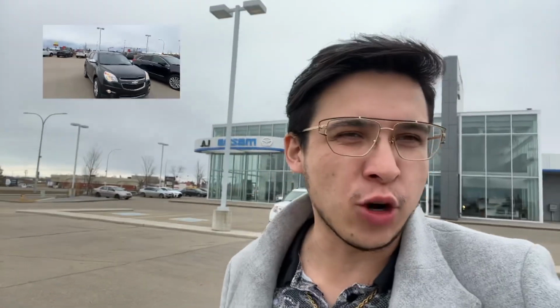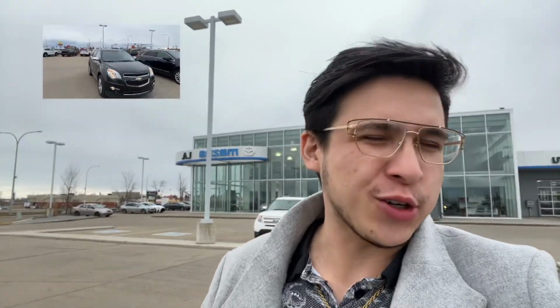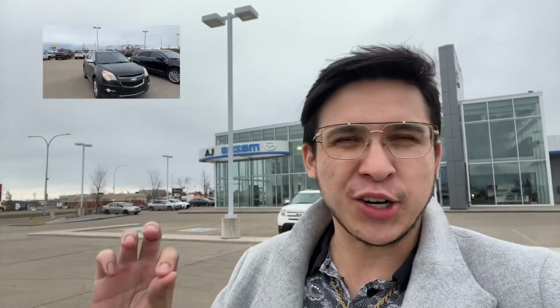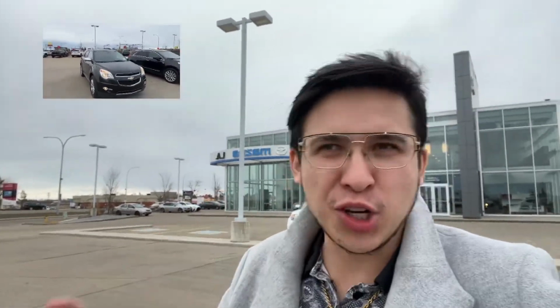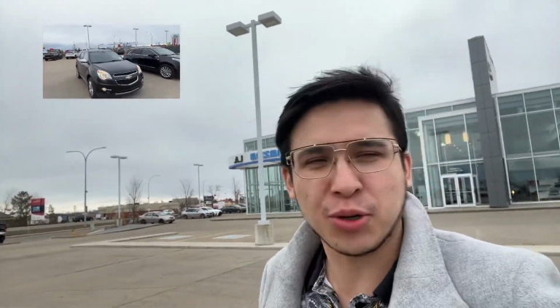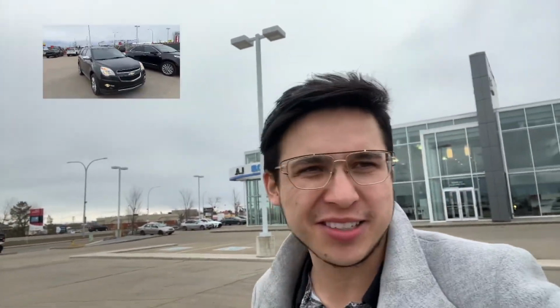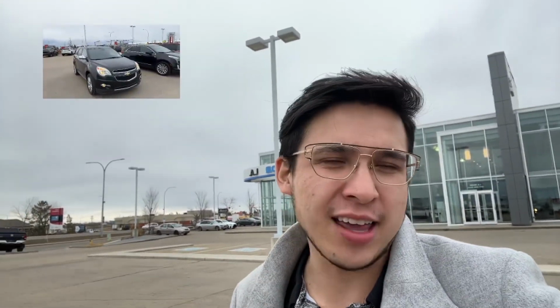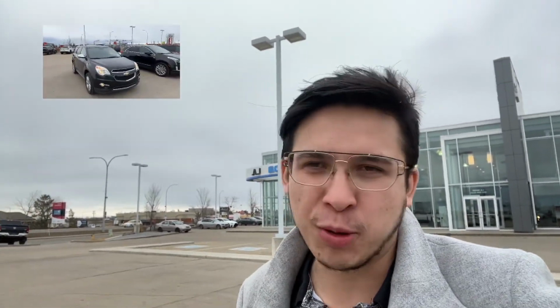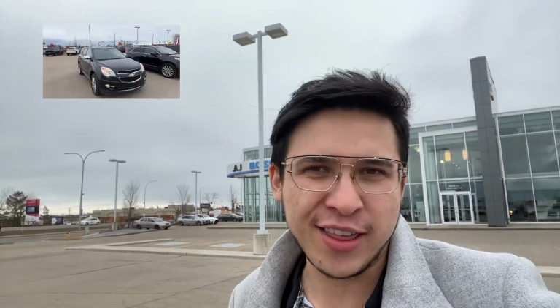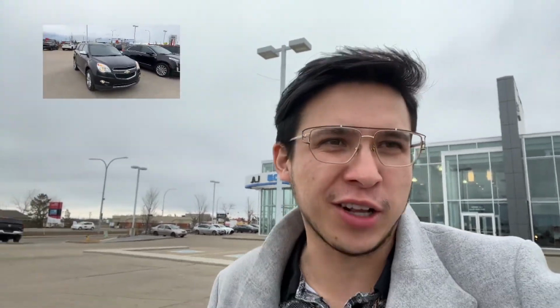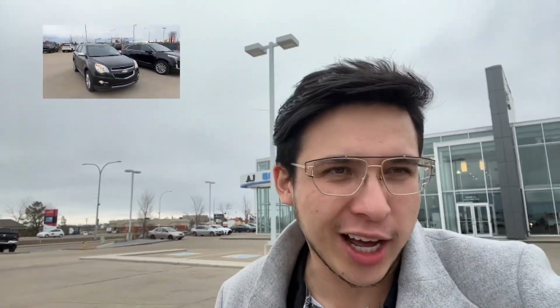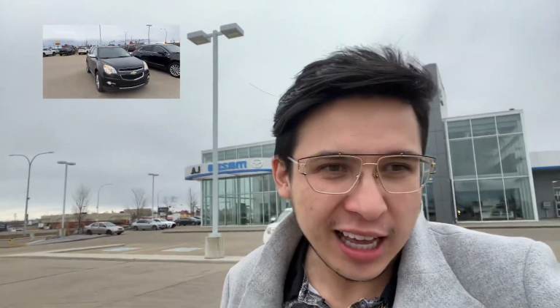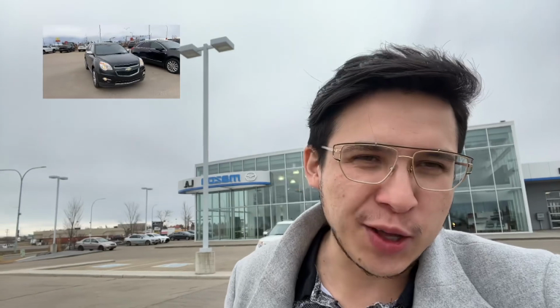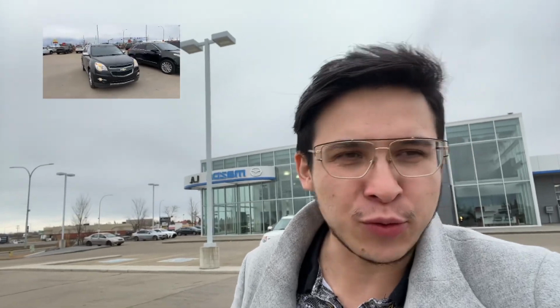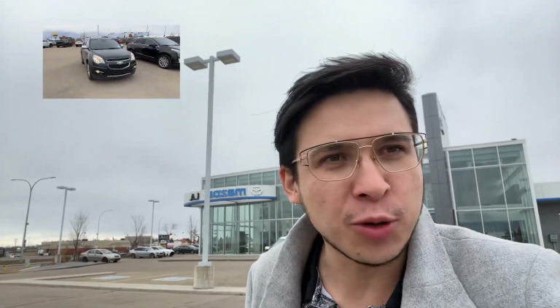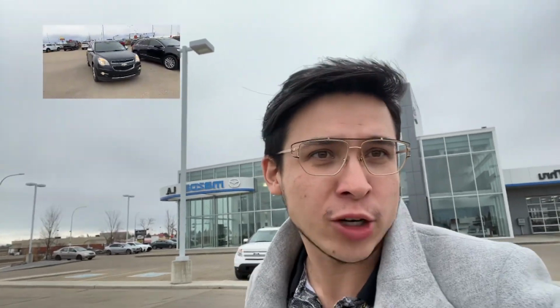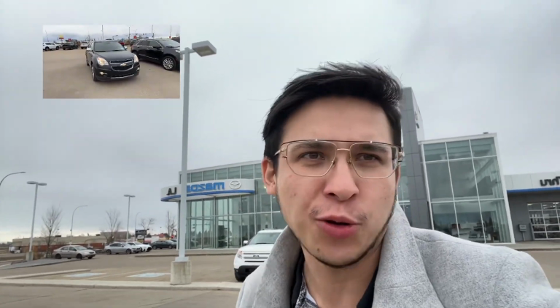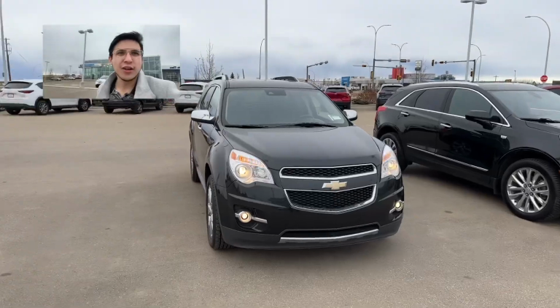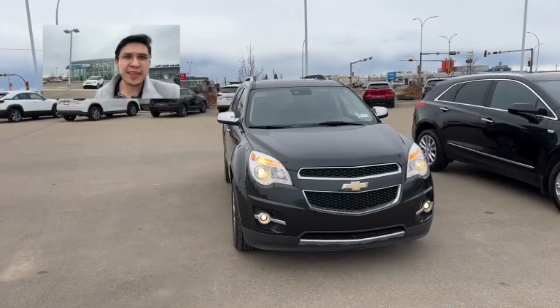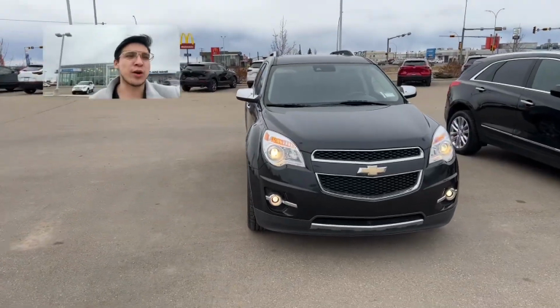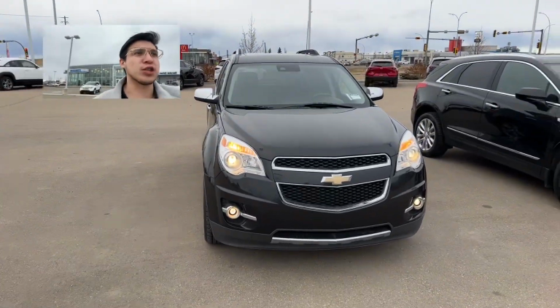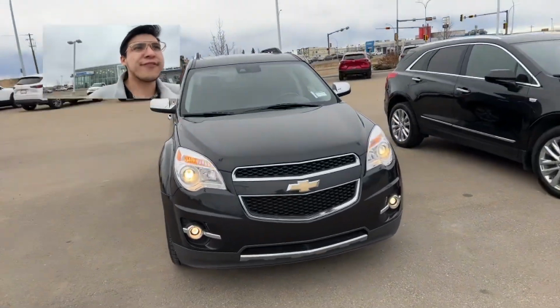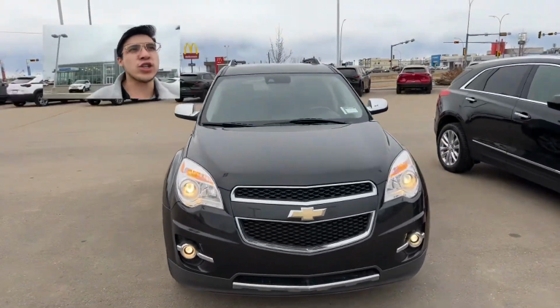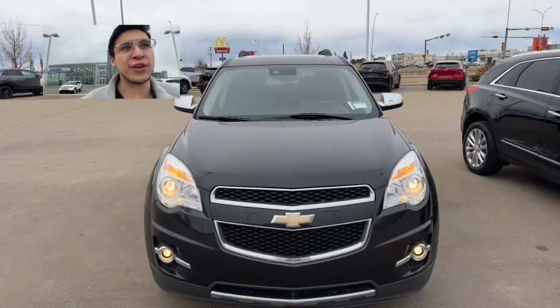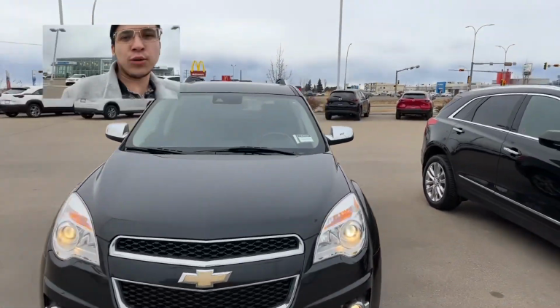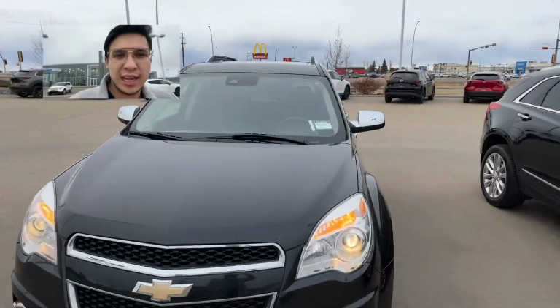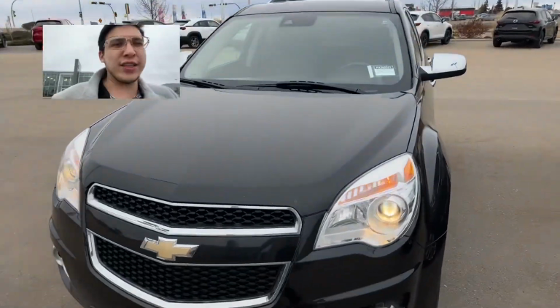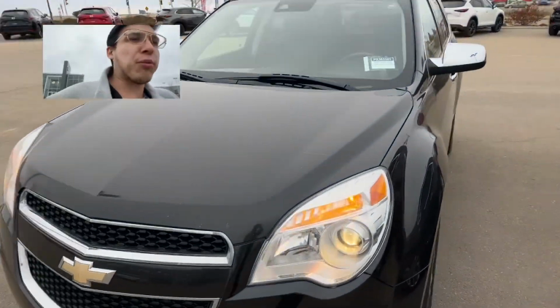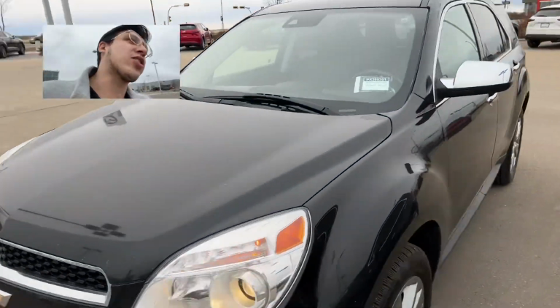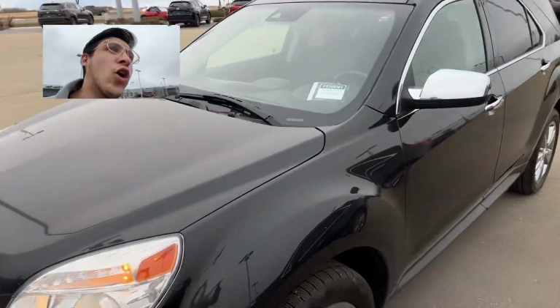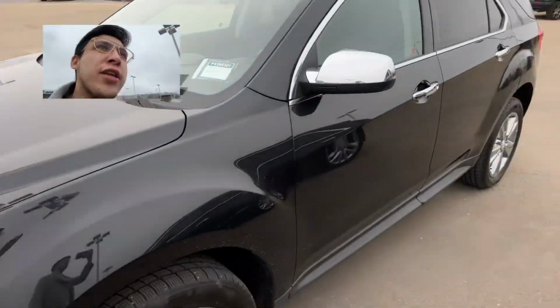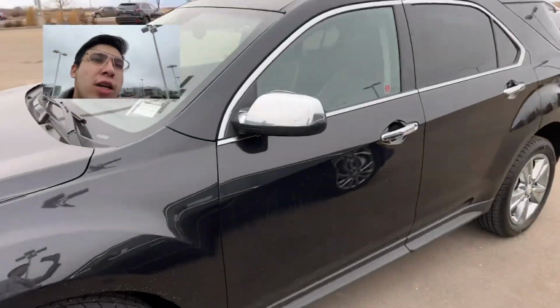I know you're starting your car shopping process and the hardest part is finding the car you like. I have another option for you that I want to show you. Flipping that camera around, we've got a 2015 Chevrolet Equinox and this bad boy checks all the boxes.